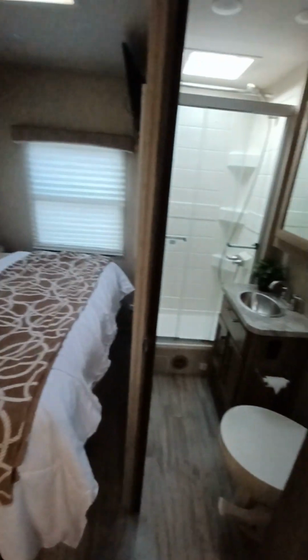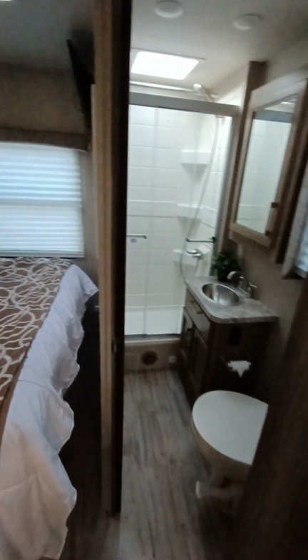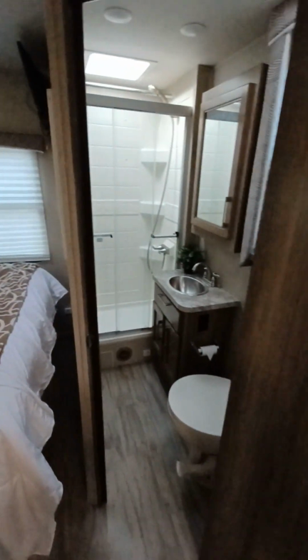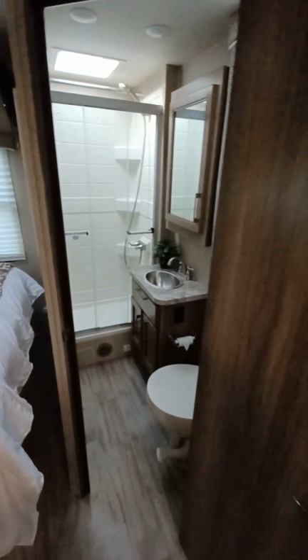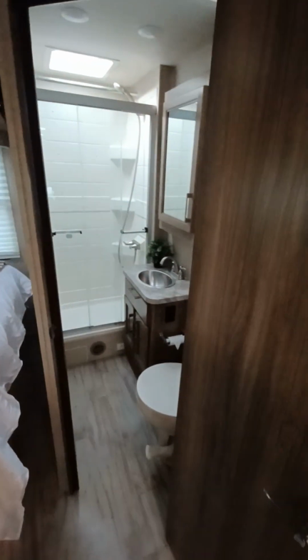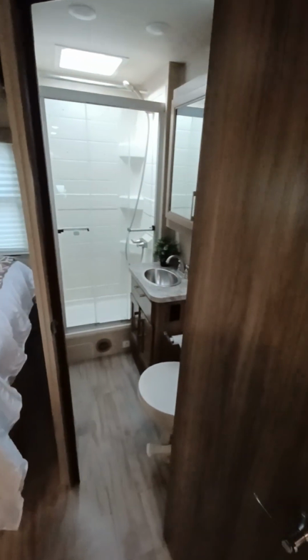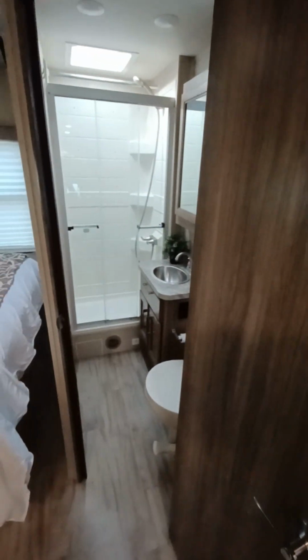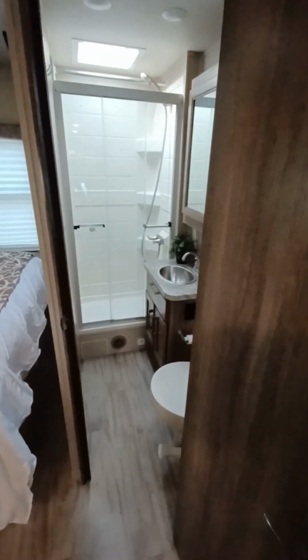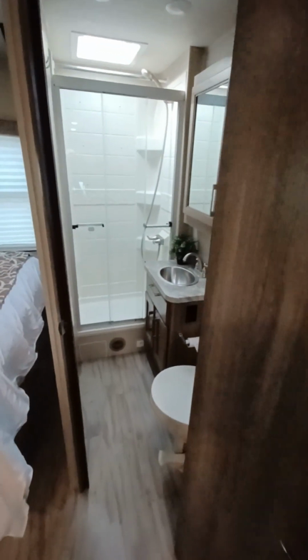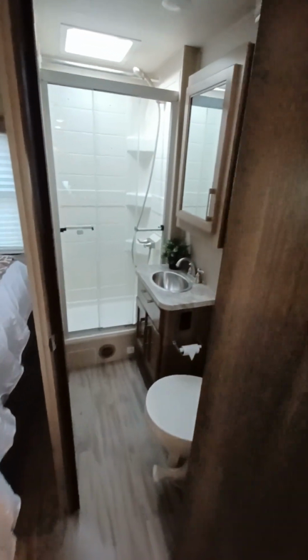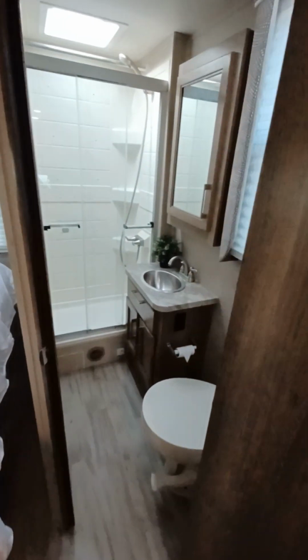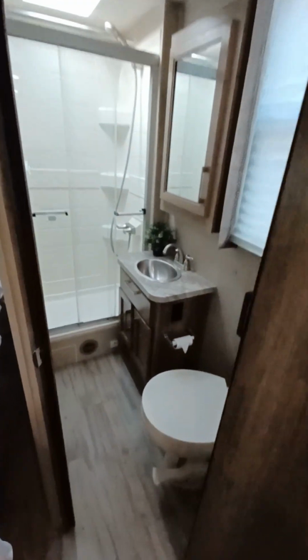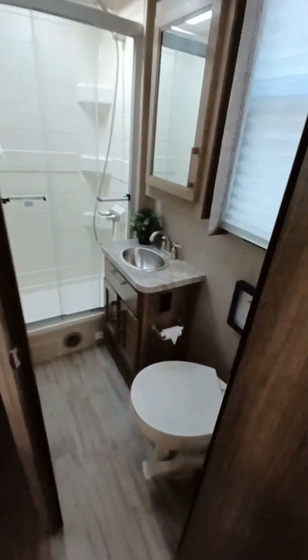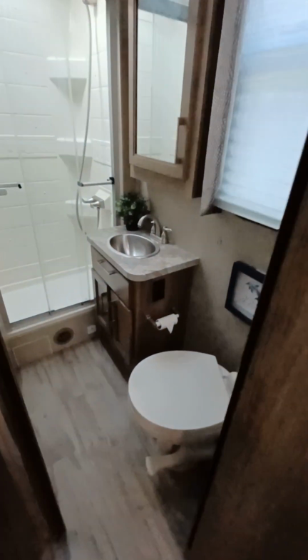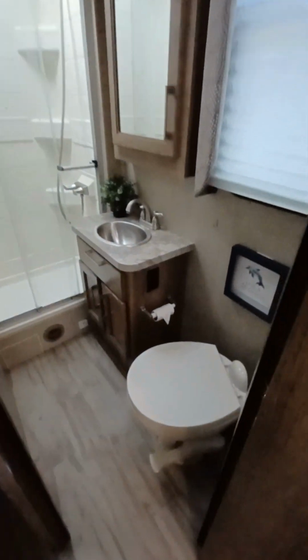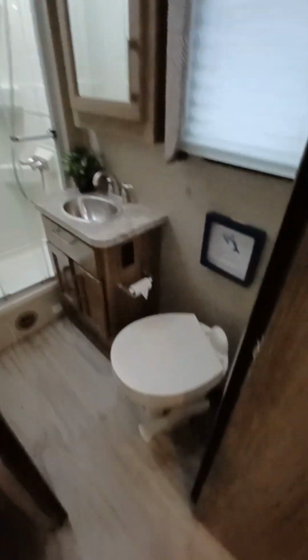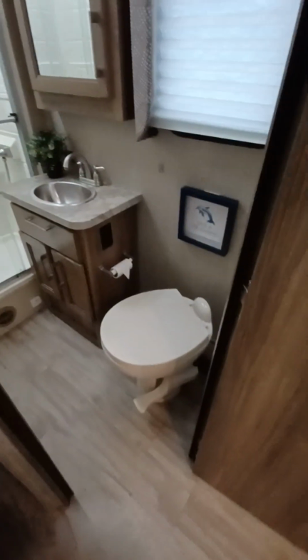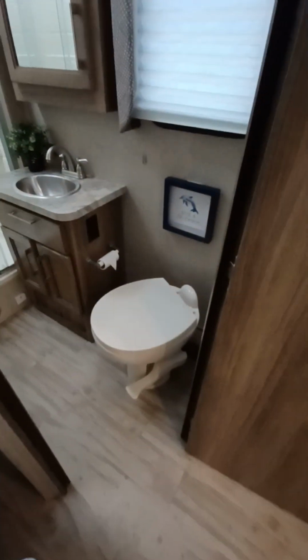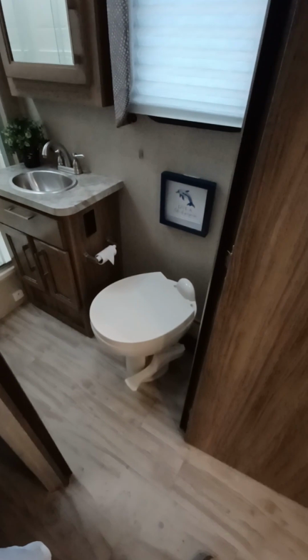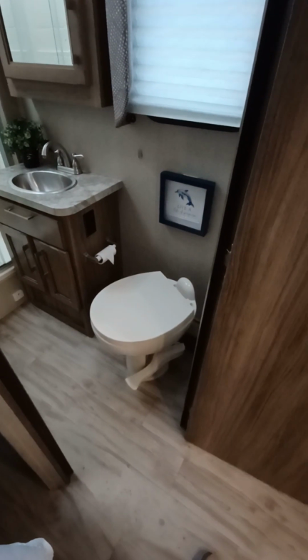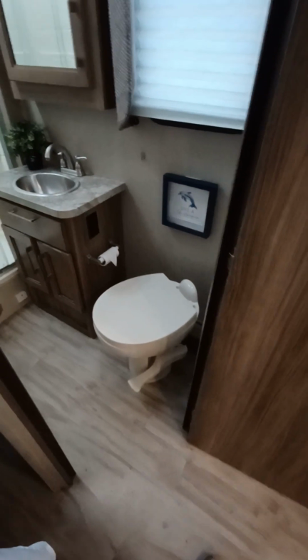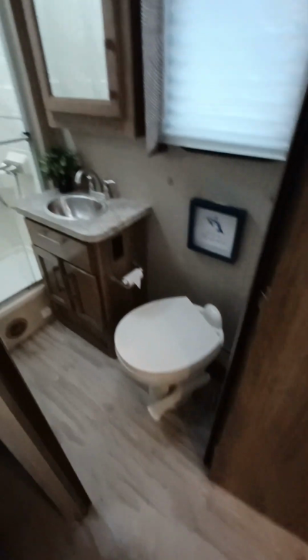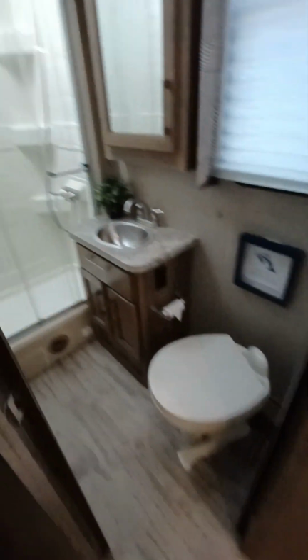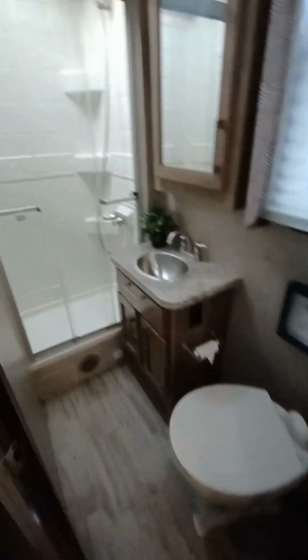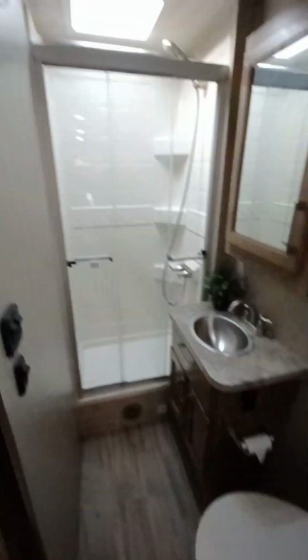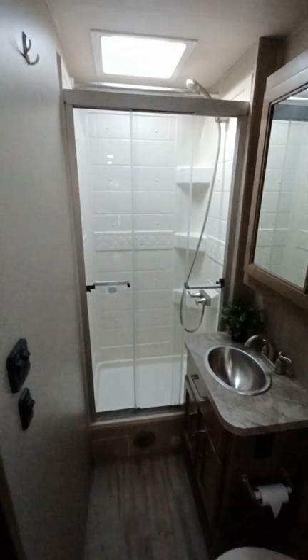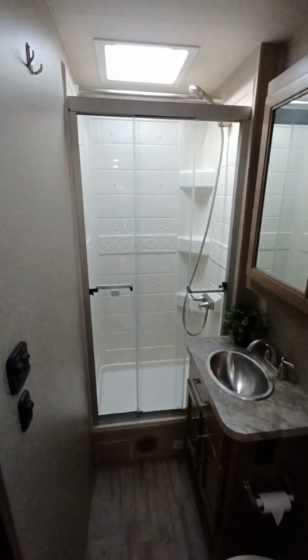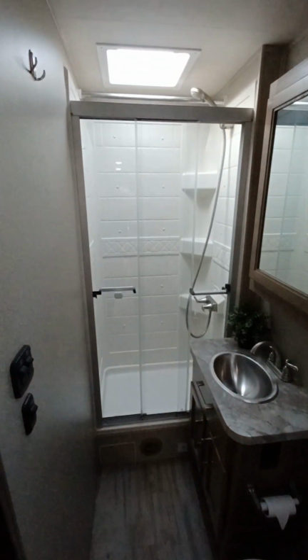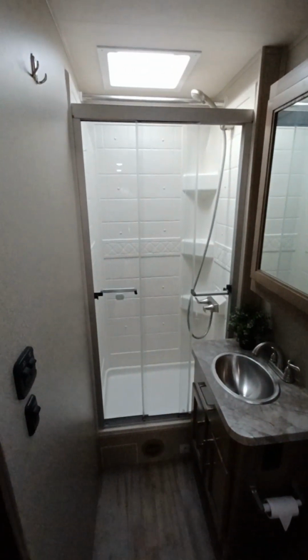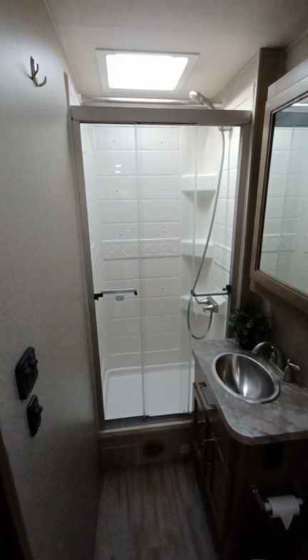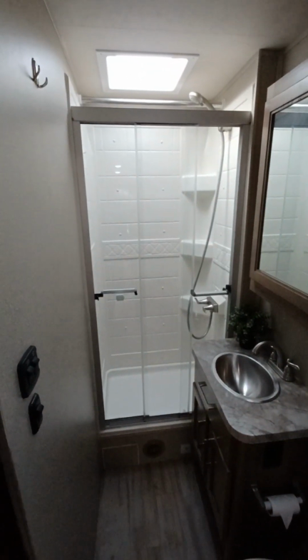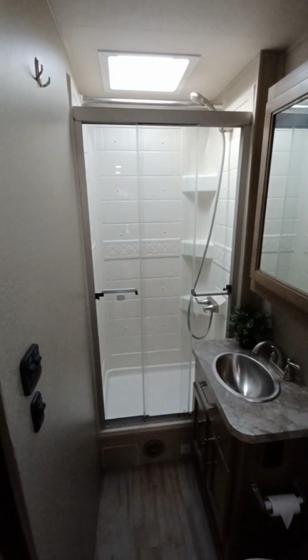And then you have your corner bath with the full stand shower.